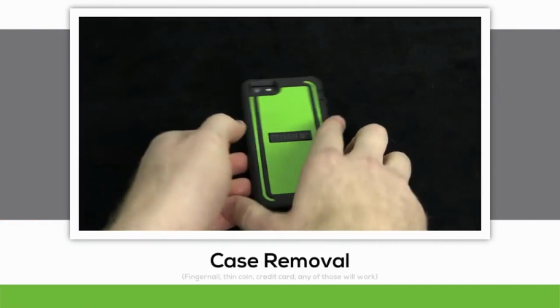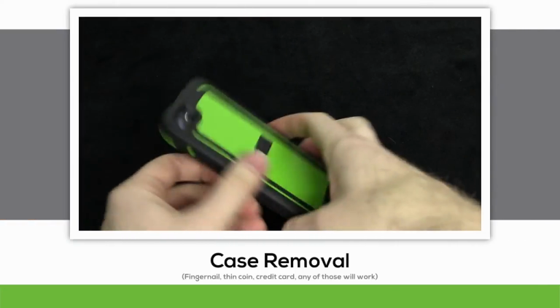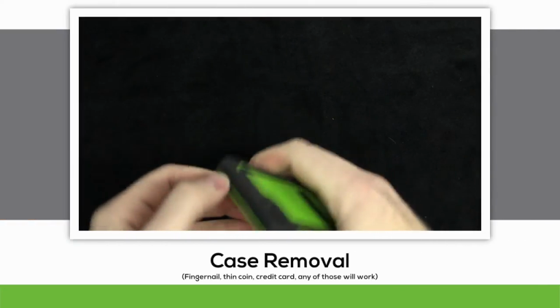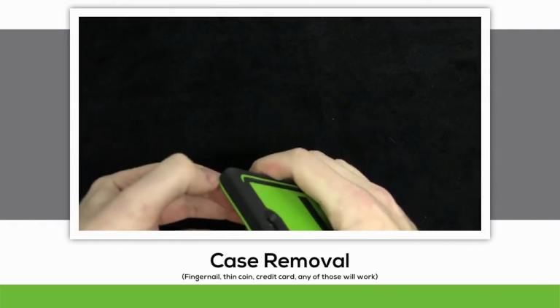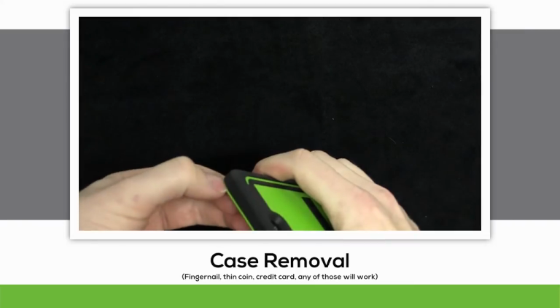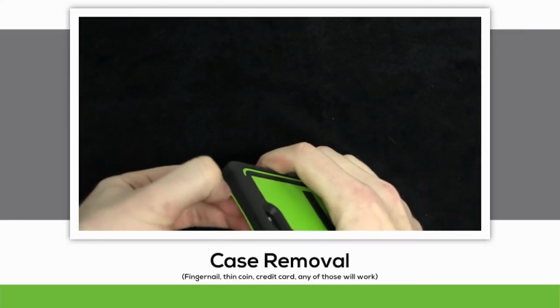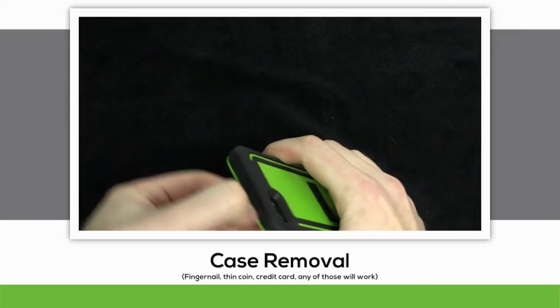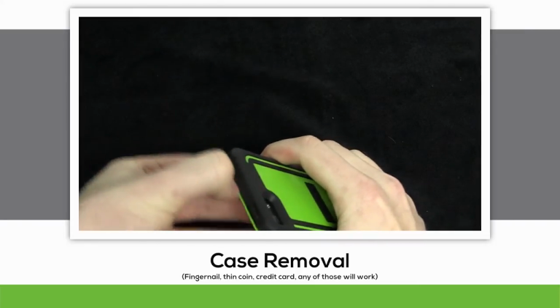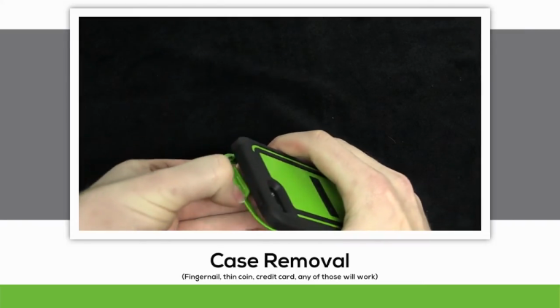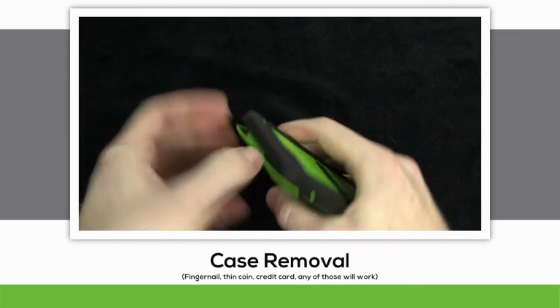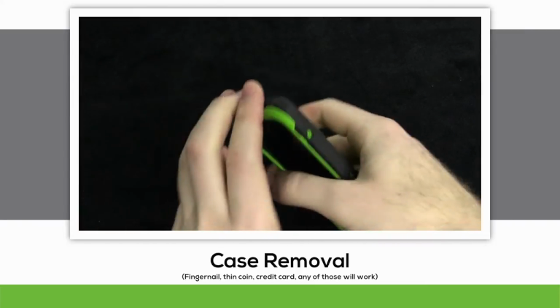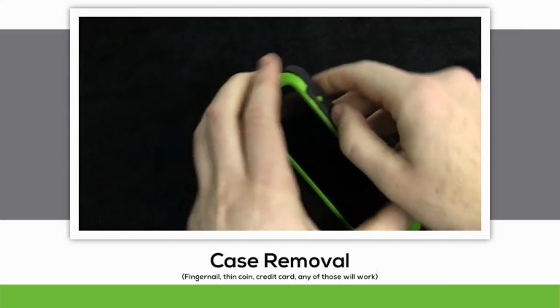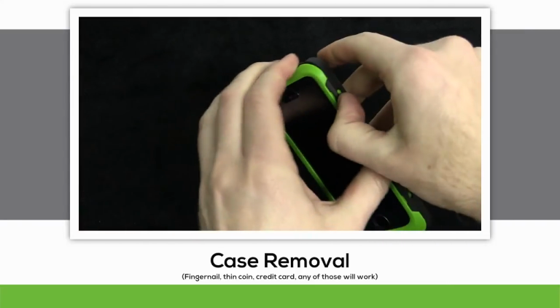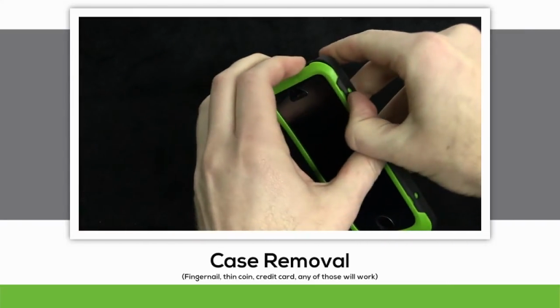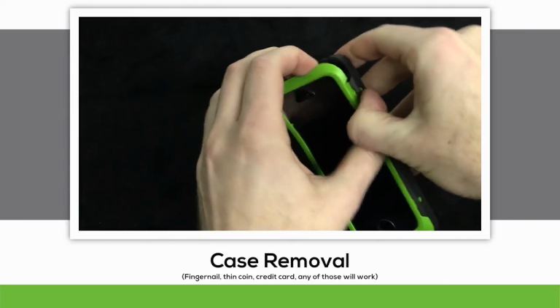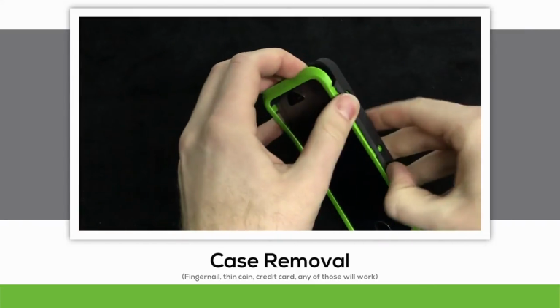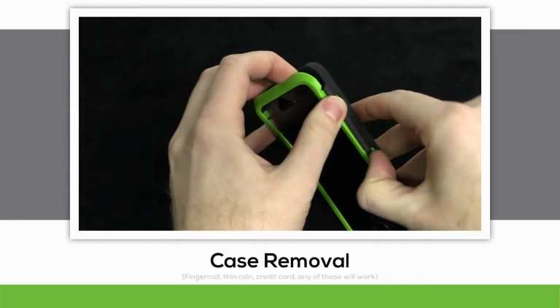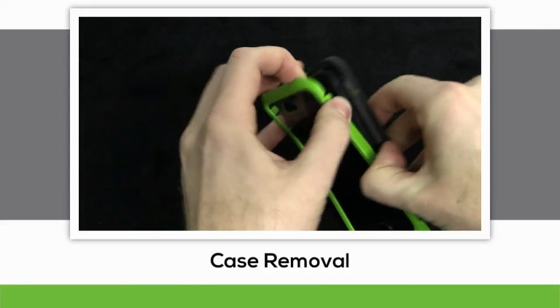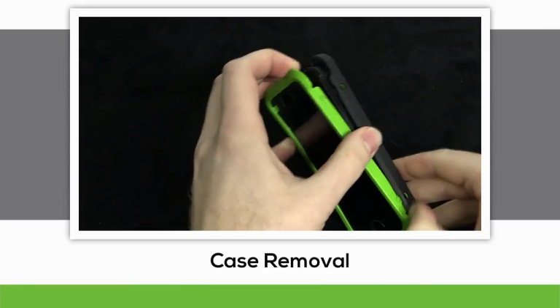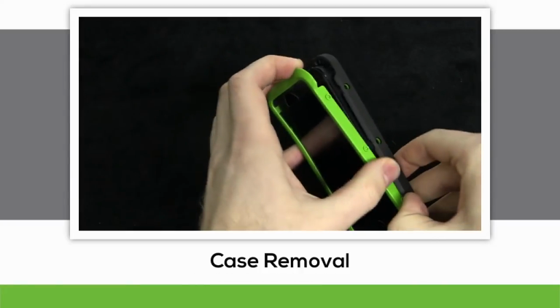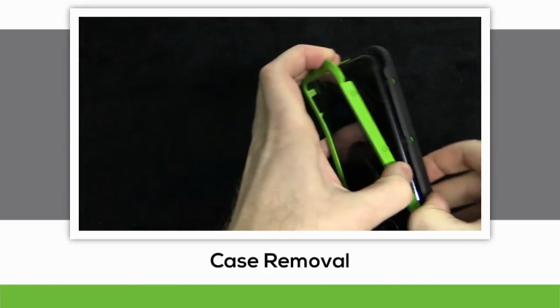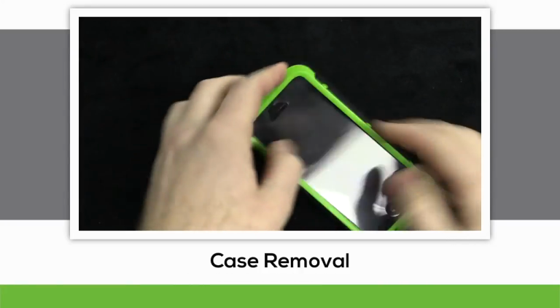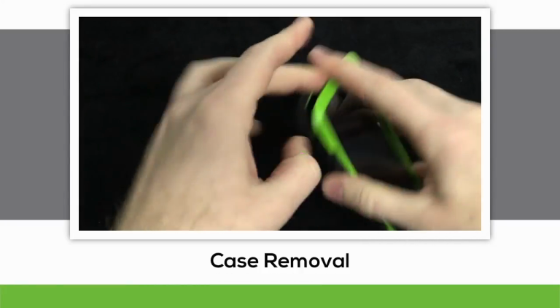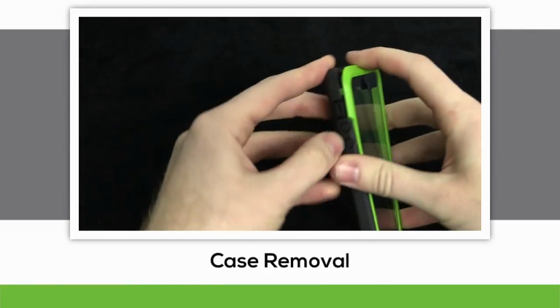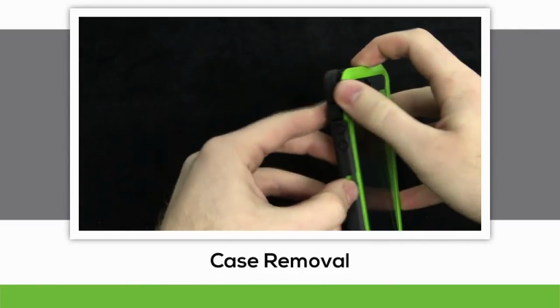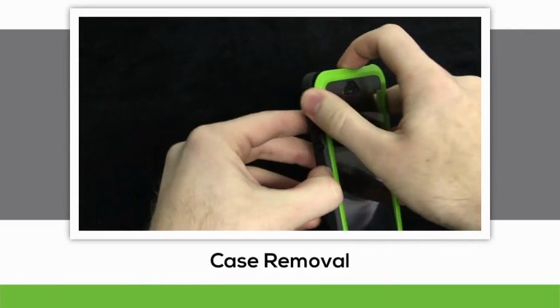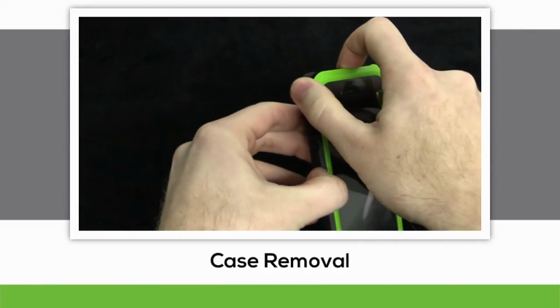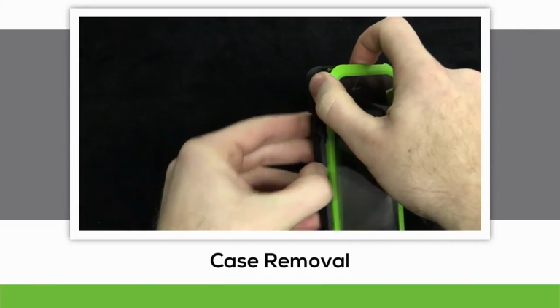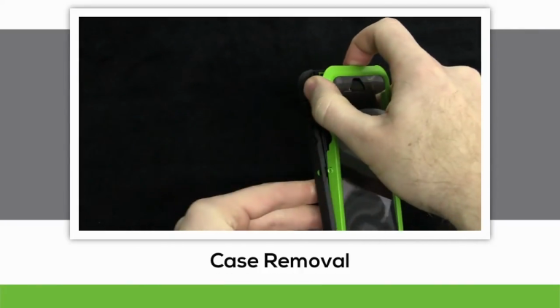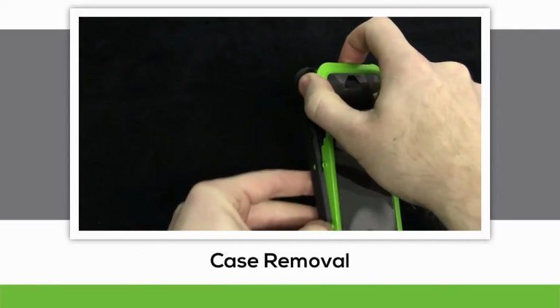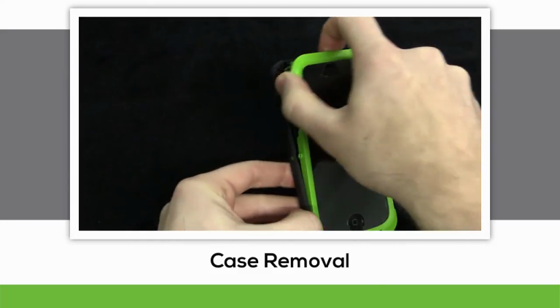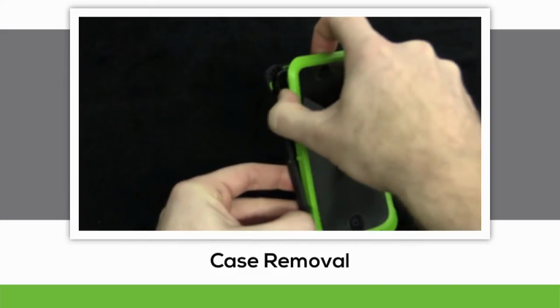If for any reason you do need to remove your case, find the top left corner and release that snap first. Following that snap, move to the right side and pop off these. Once those are removed, you should be able to pop off the other ones with relative ease.